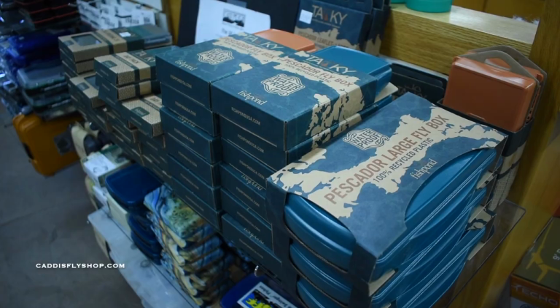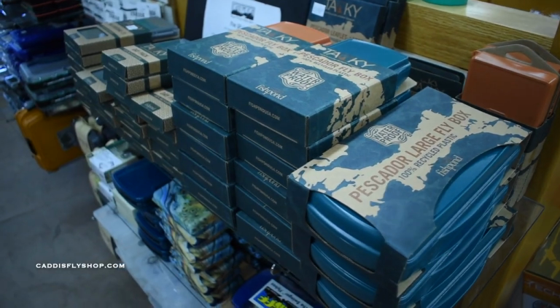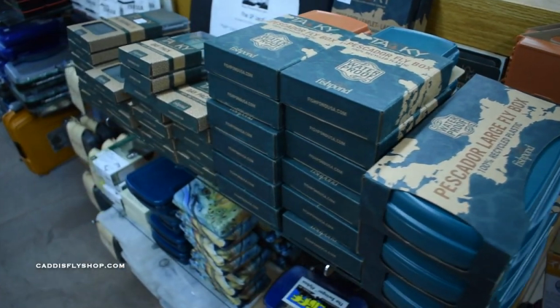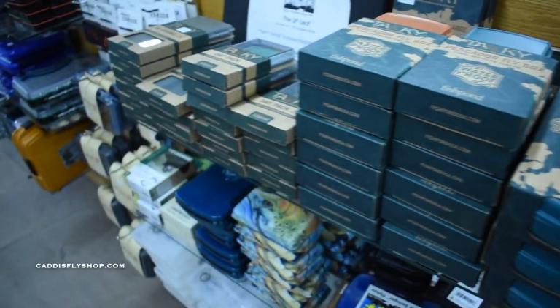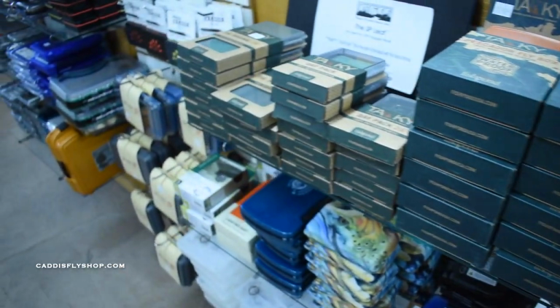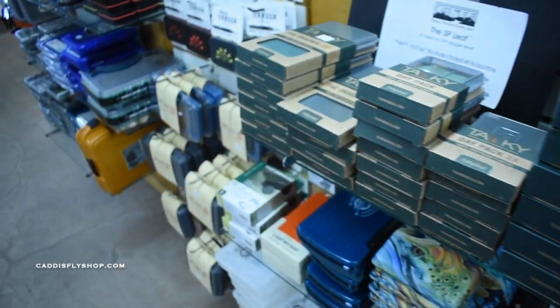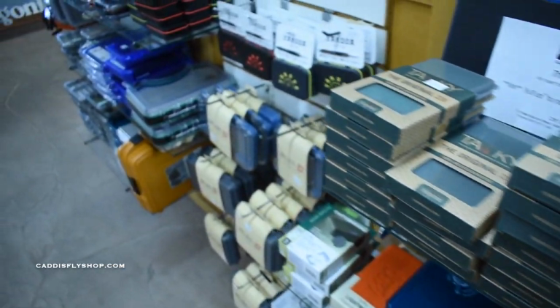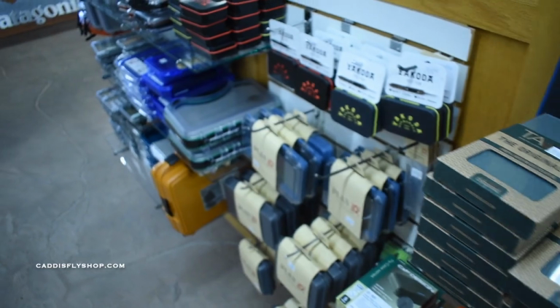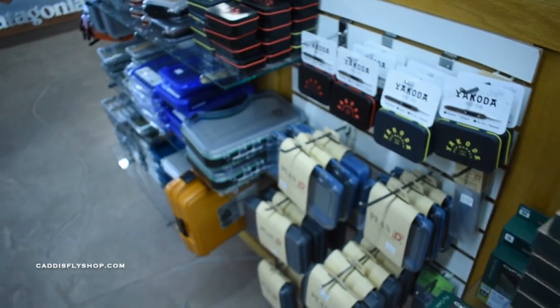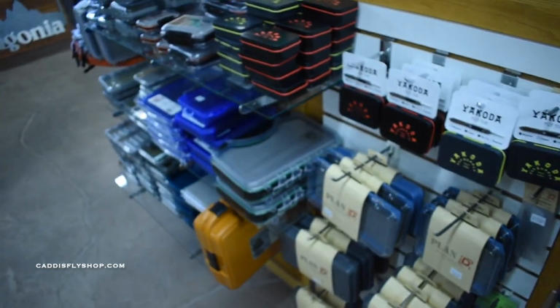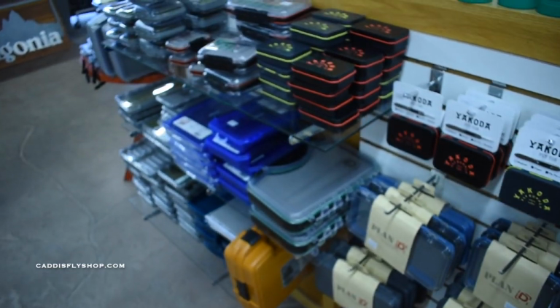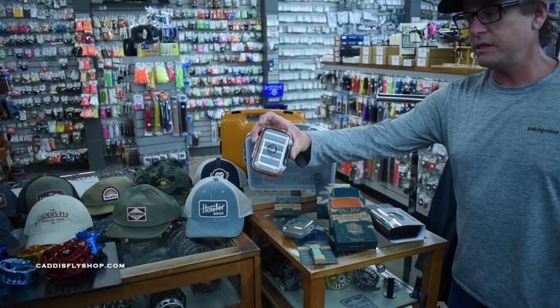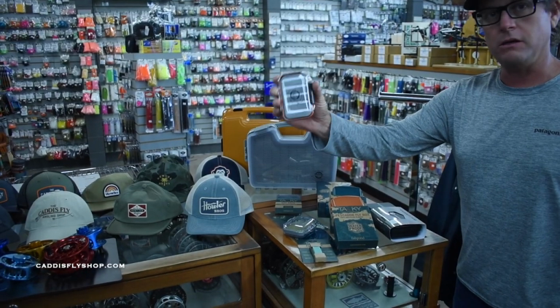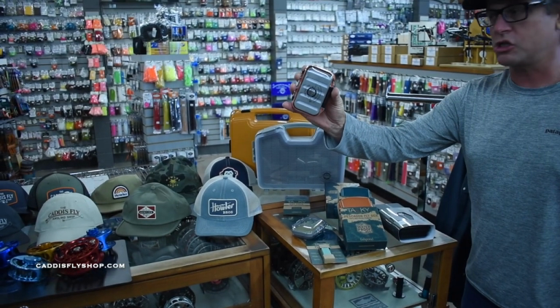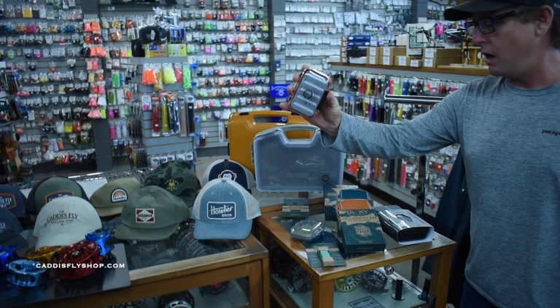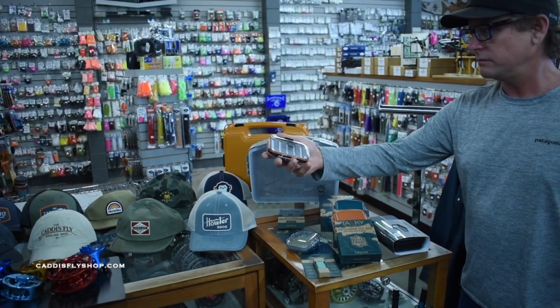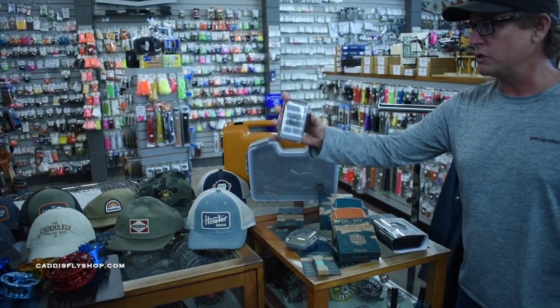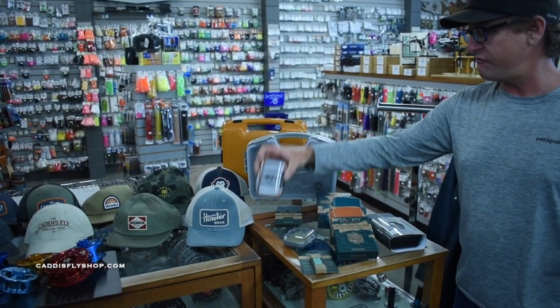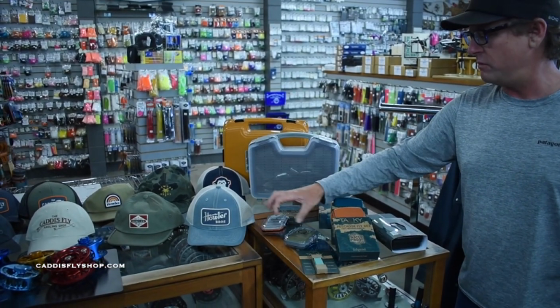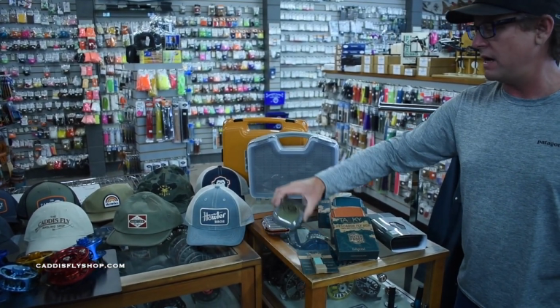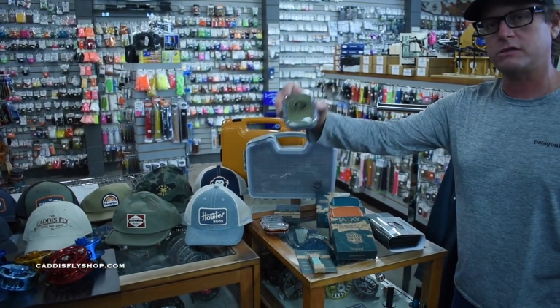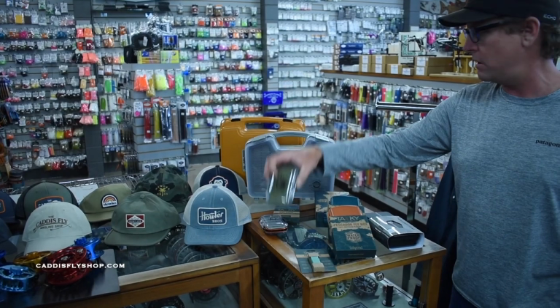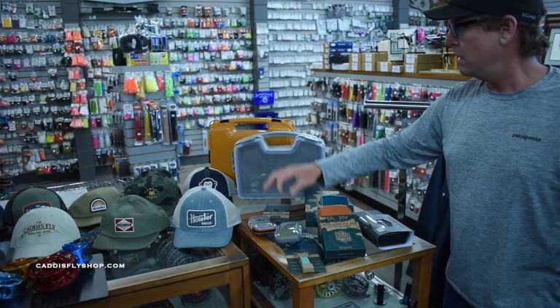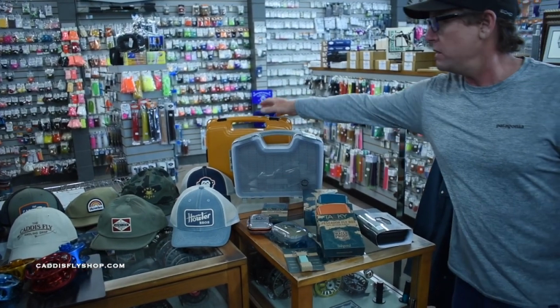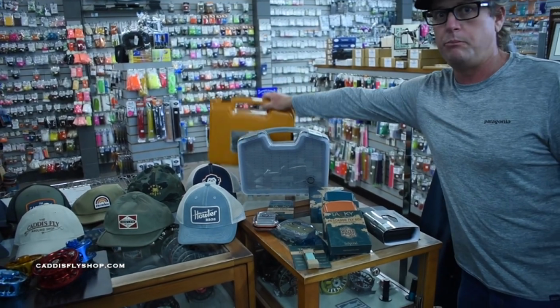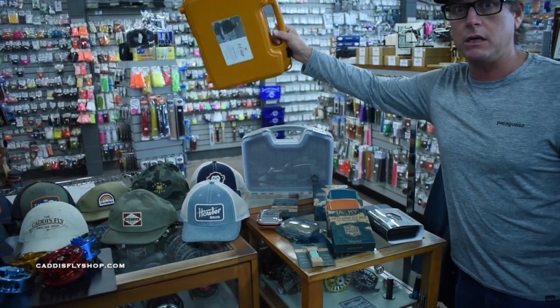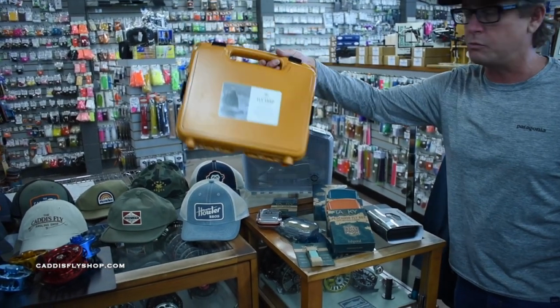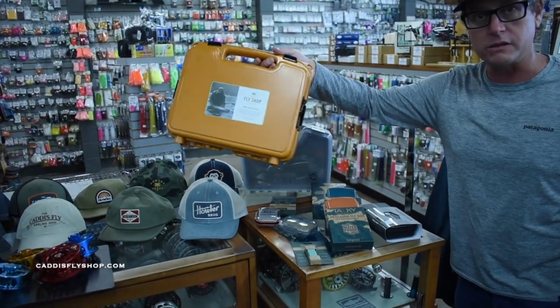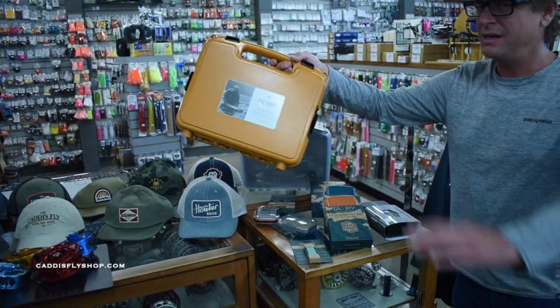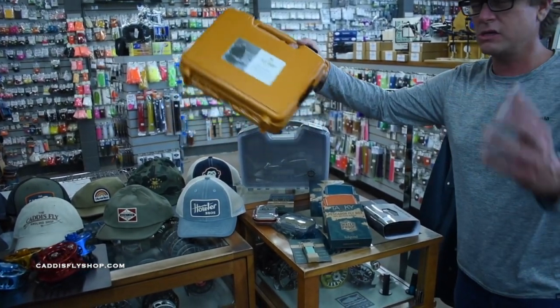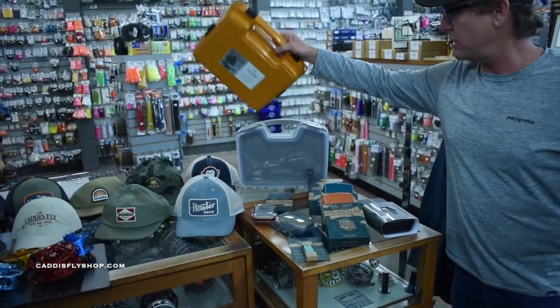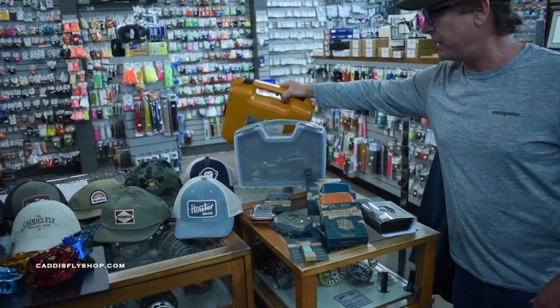We also have a huge selection of fly fishing boxes. For the minimalist, you can go small — you got foam, you got silicone — or you got the big, huge boxes. Huge selection of boxes.